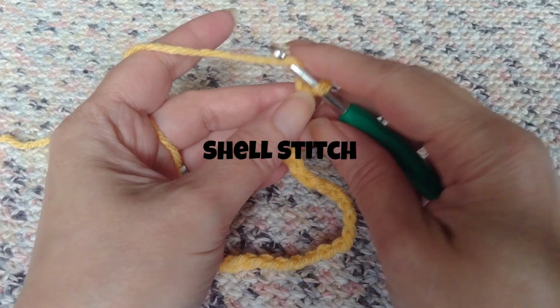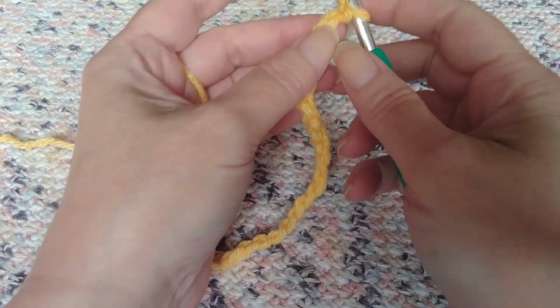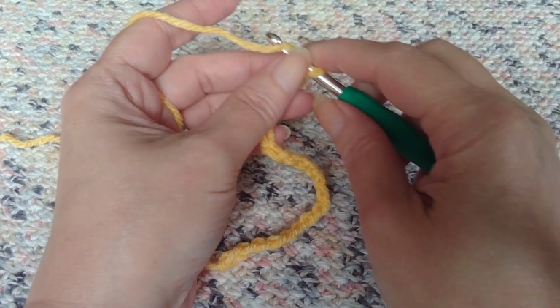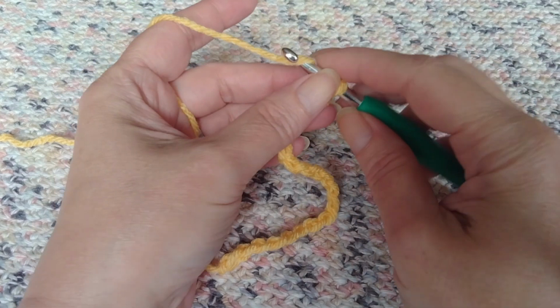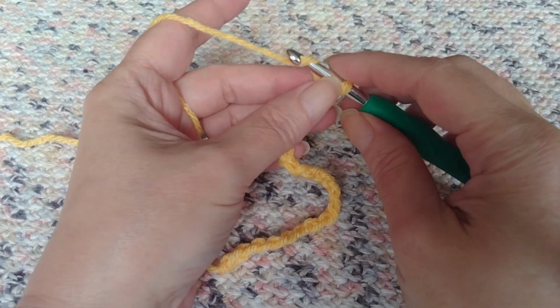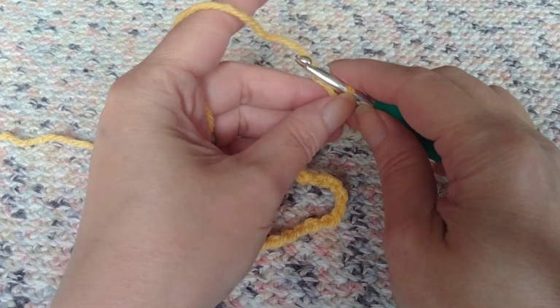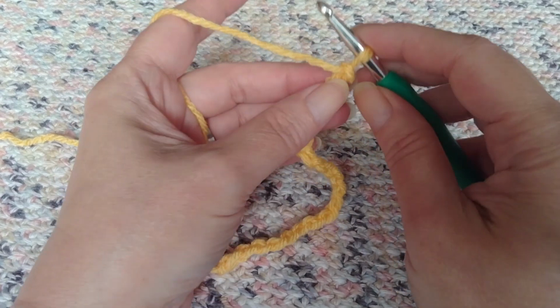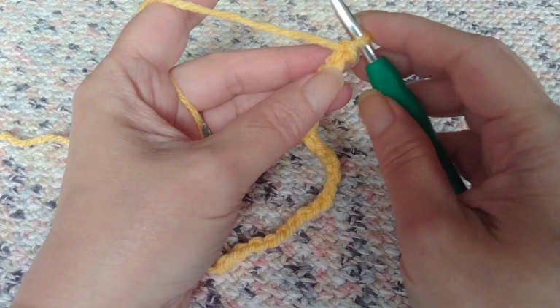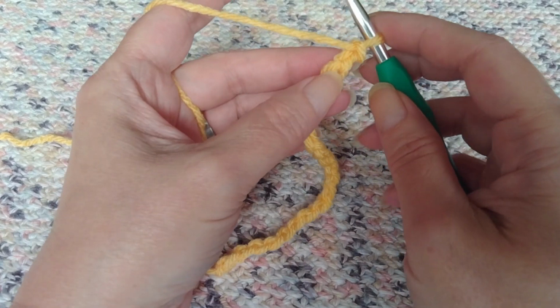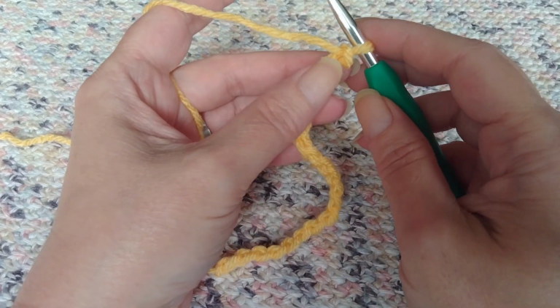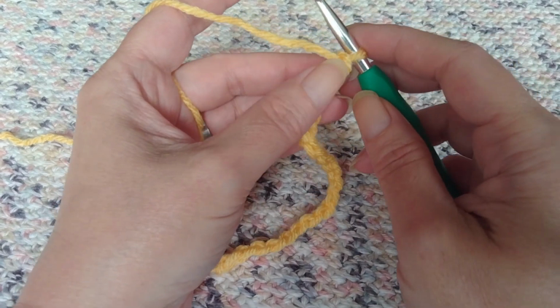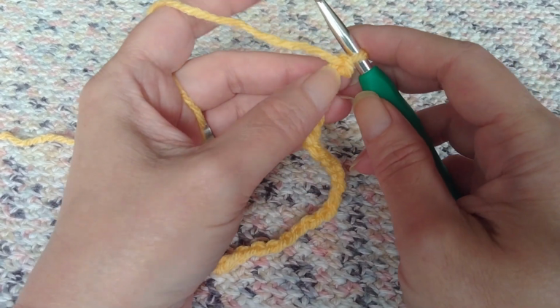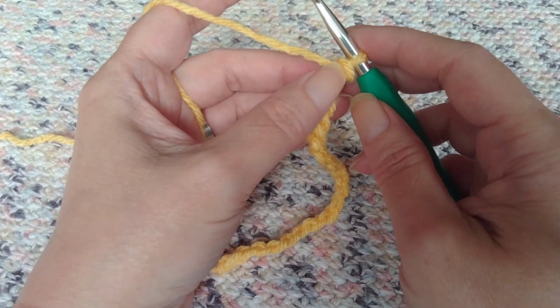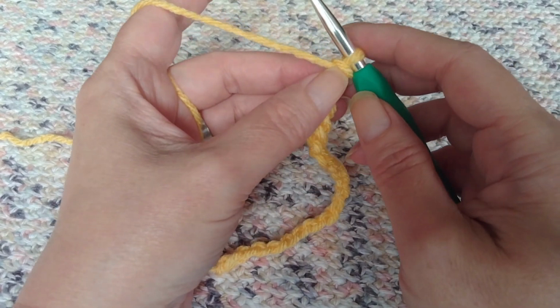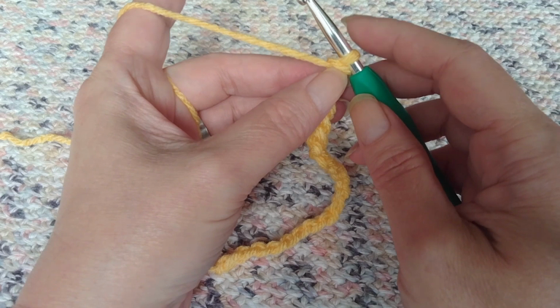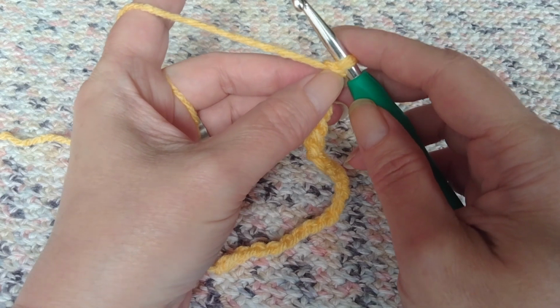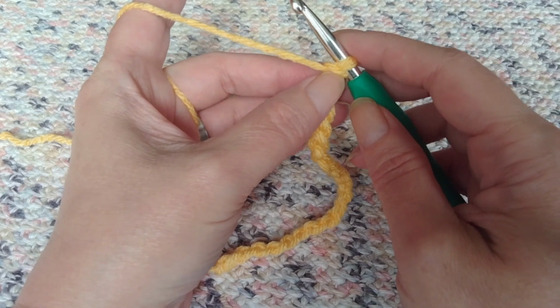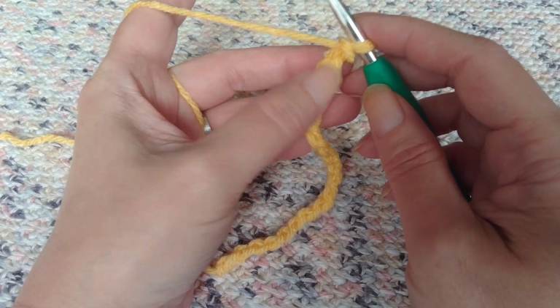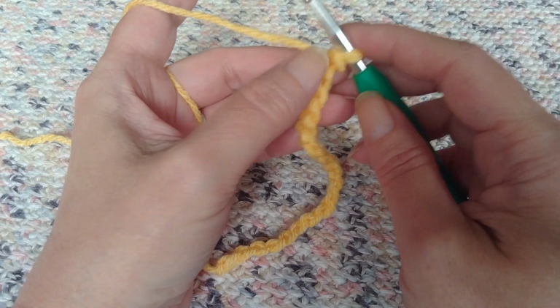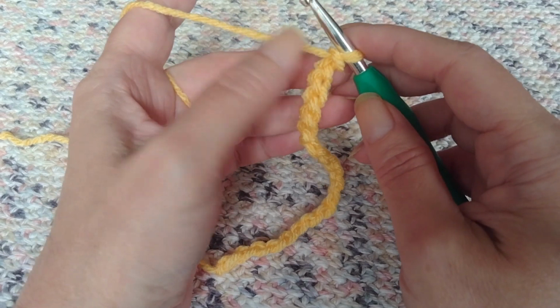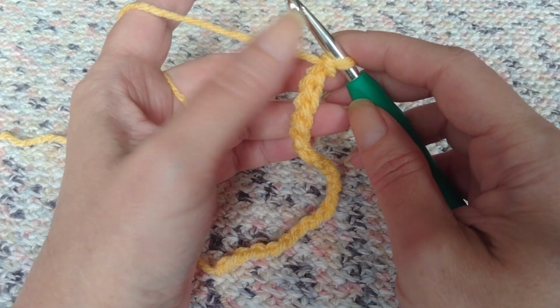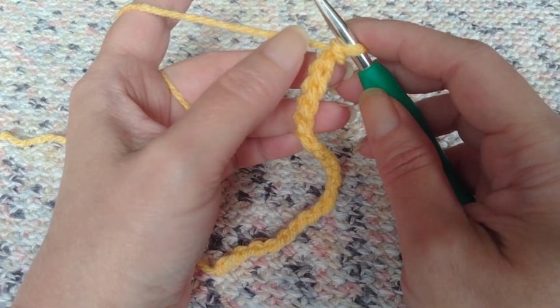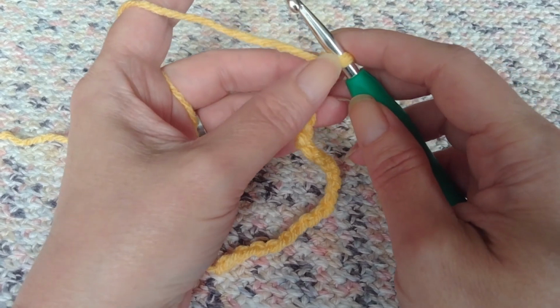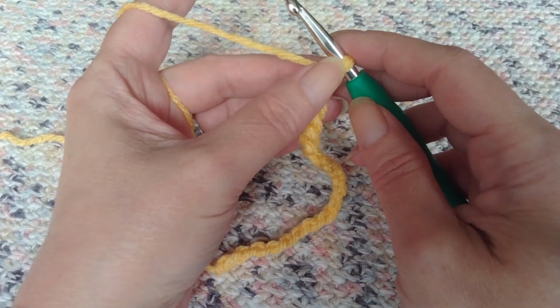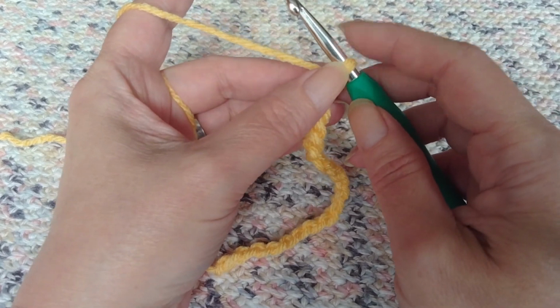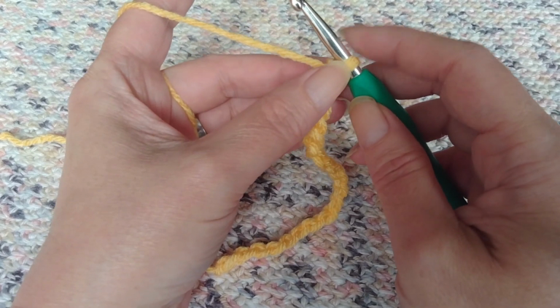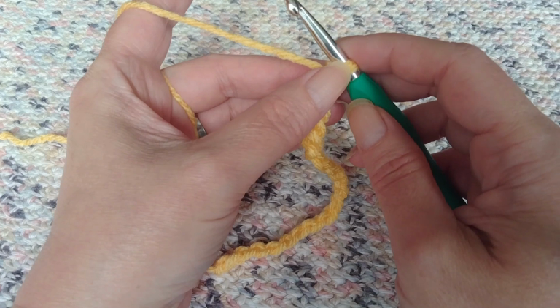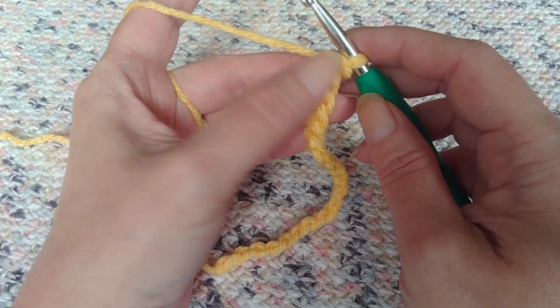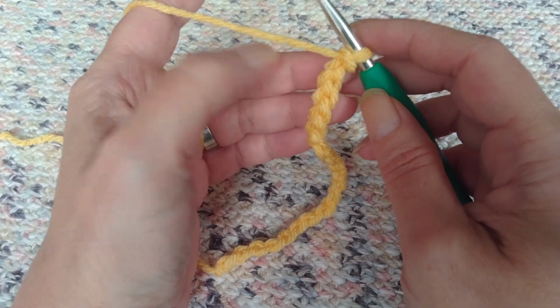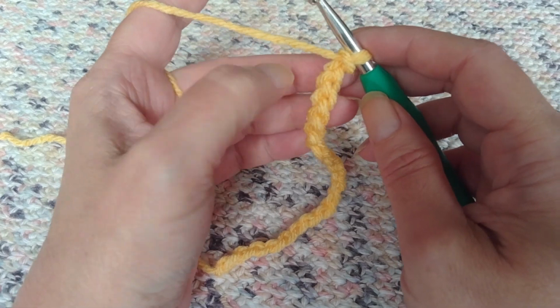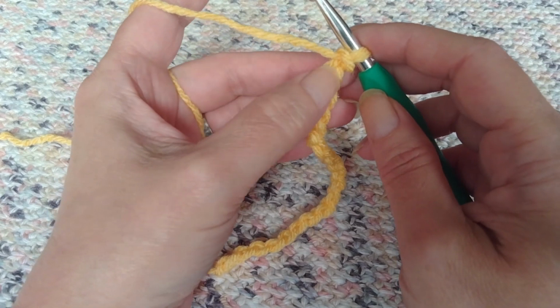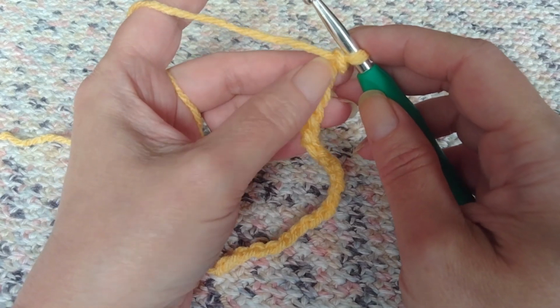Hi, welcome to Create Love Arts. My name is Sharon and today we are learning the shell stitch. The shell stitch is basically a grouping of double crochets together and they nestle in to one another as you go along the rows.